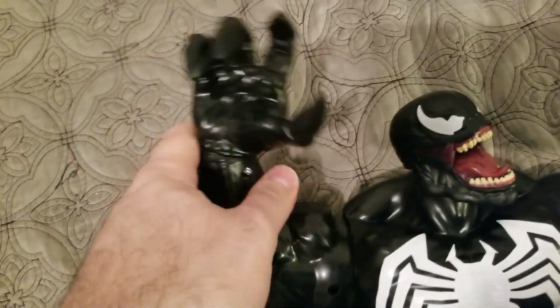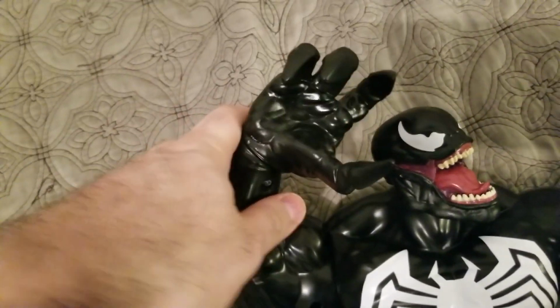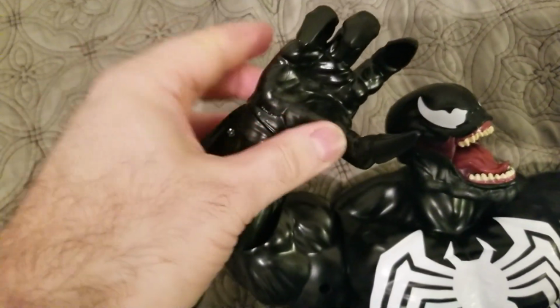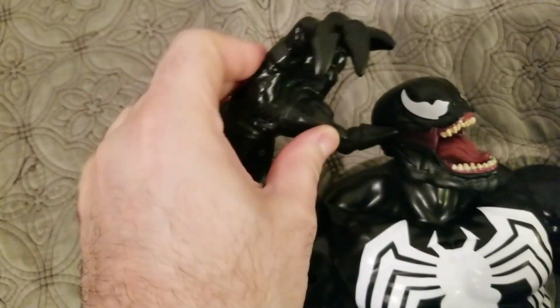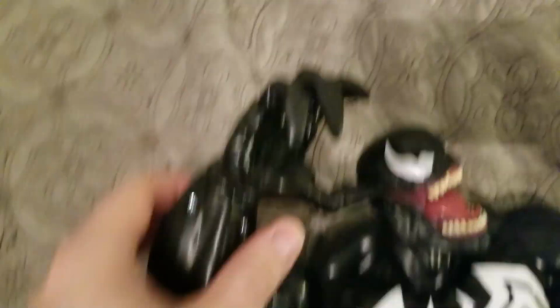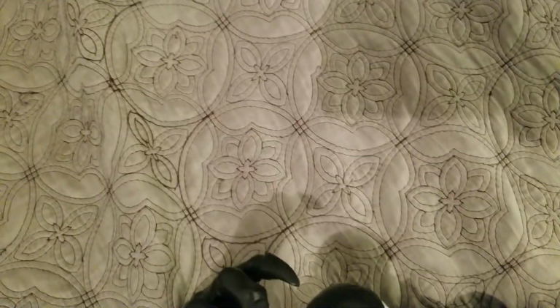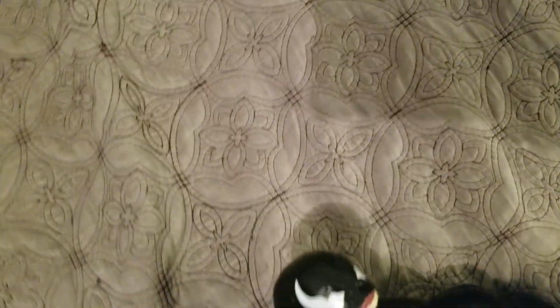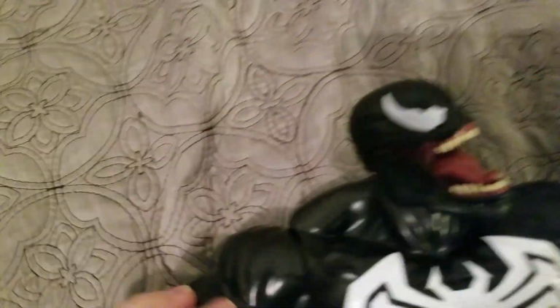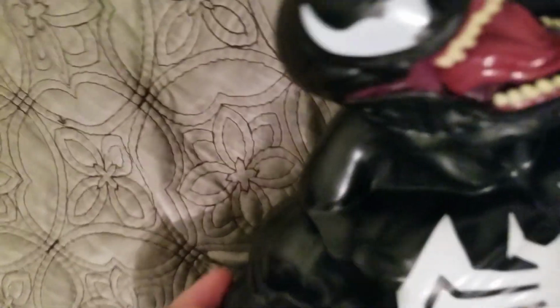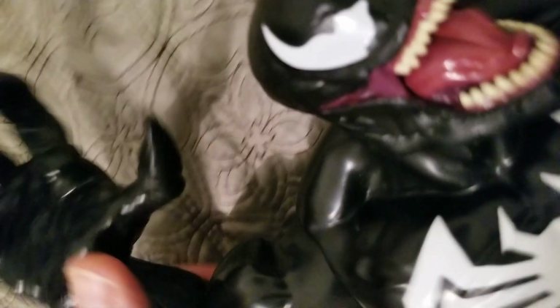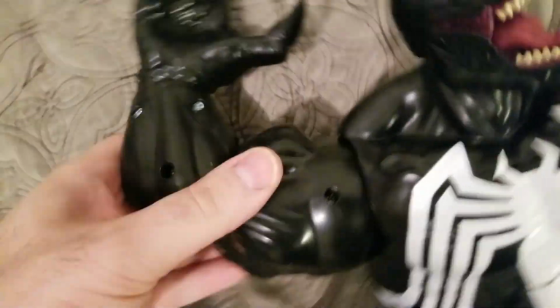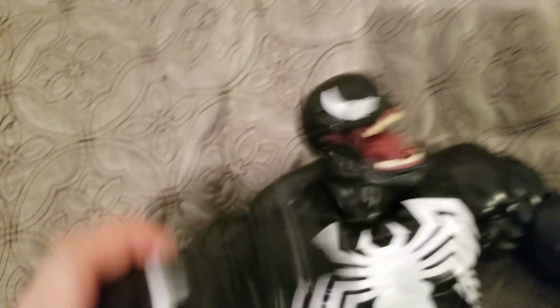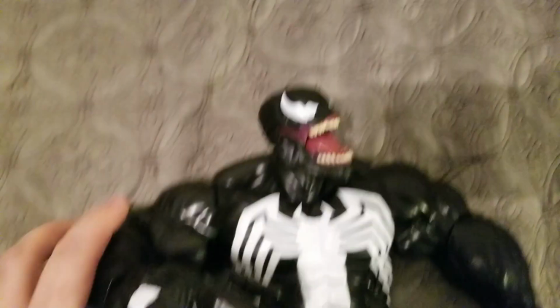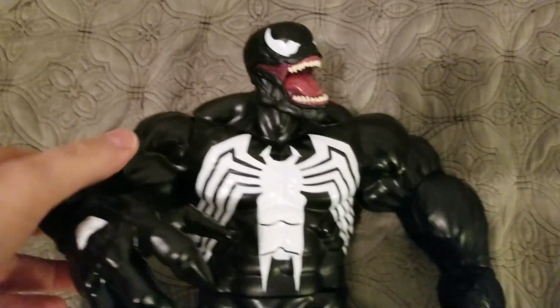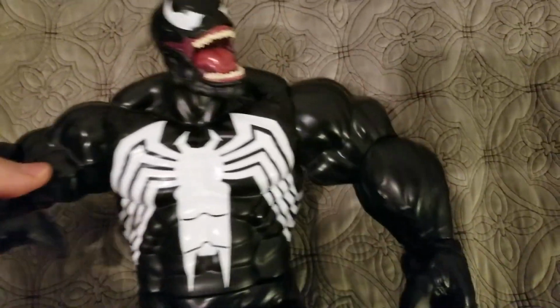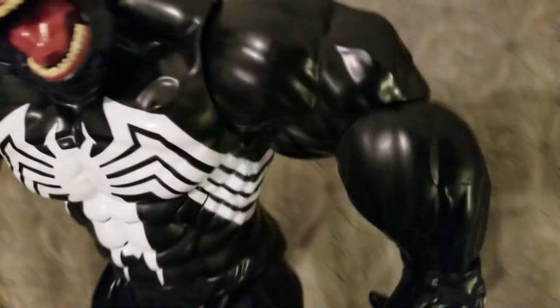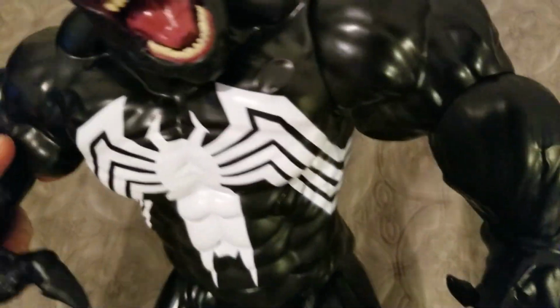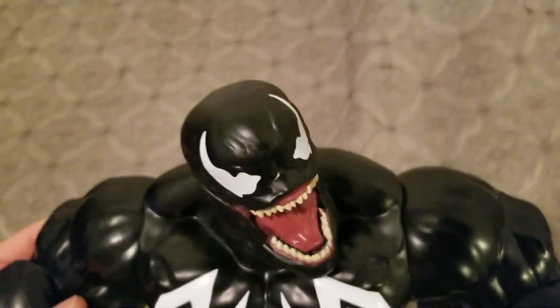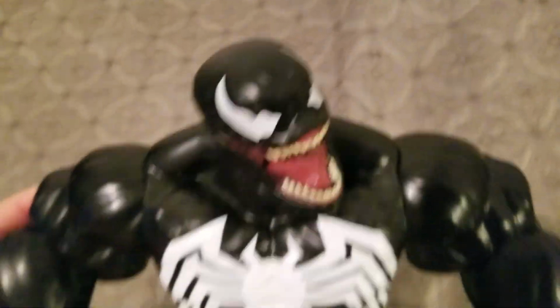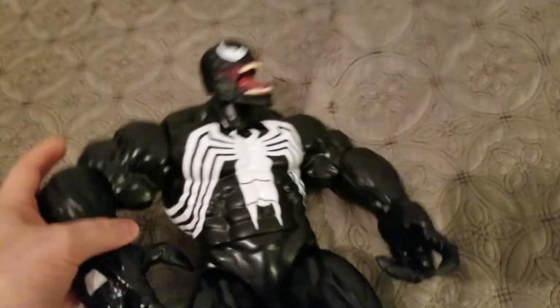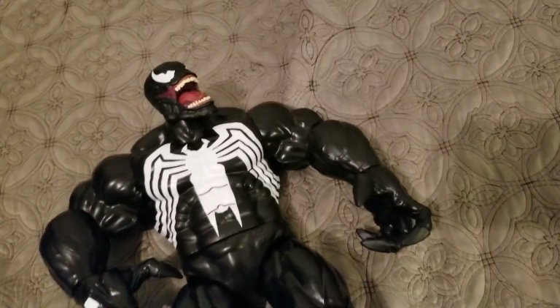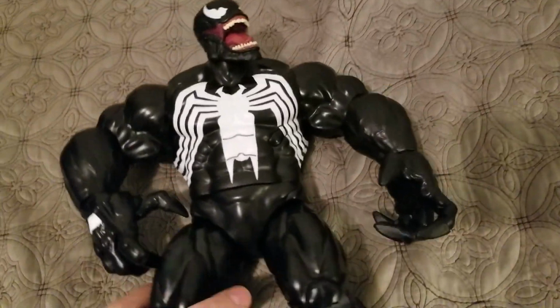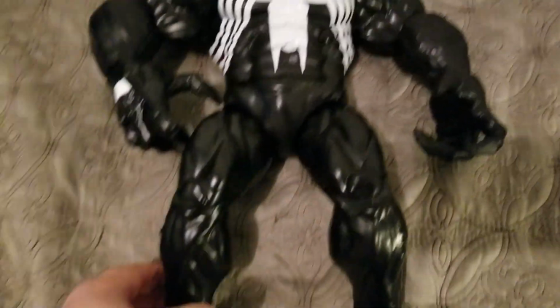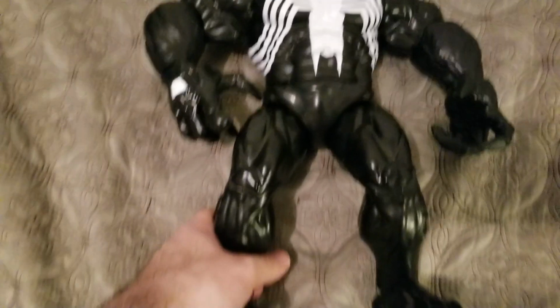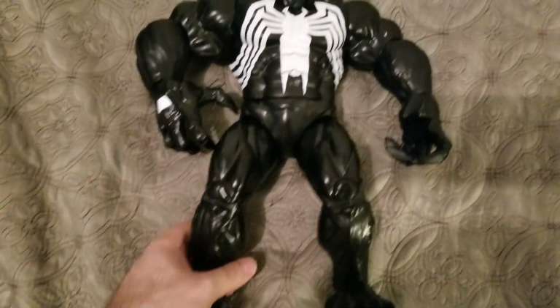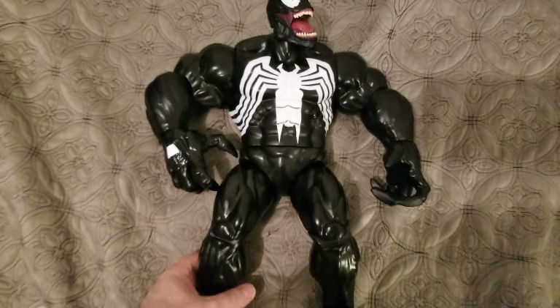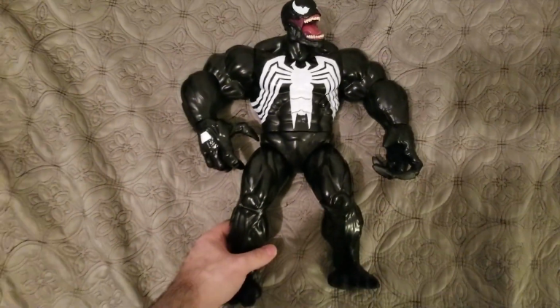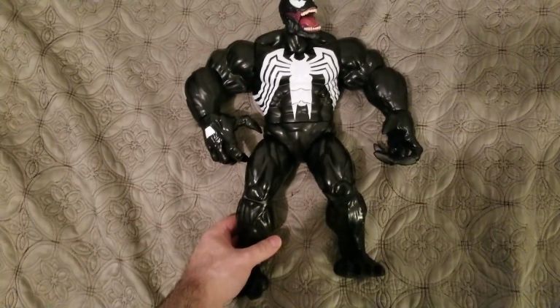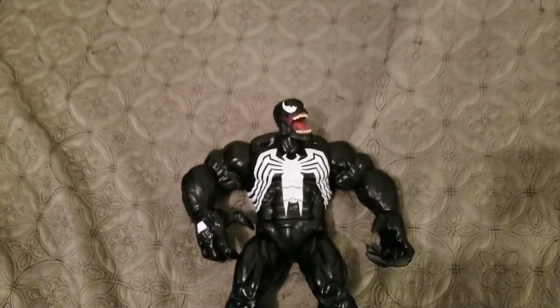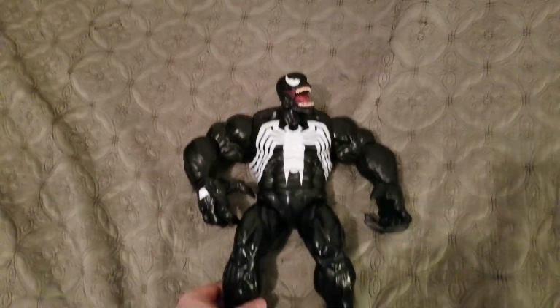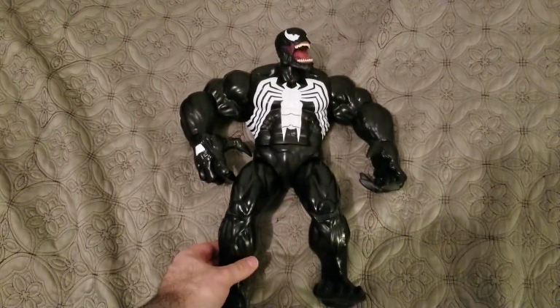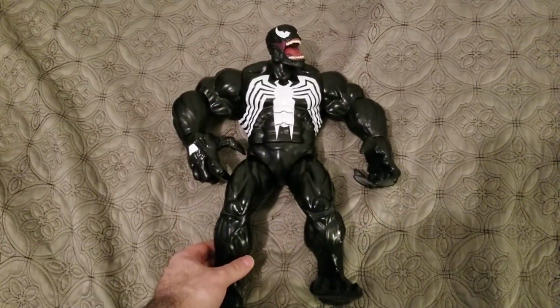Full articulation here. This is a similar body to the Disney Store exclusive Hulk figure. This thing is massive — look at the size of my hand next to this thing. It's tremendous.